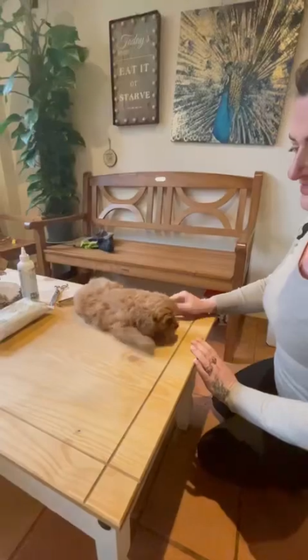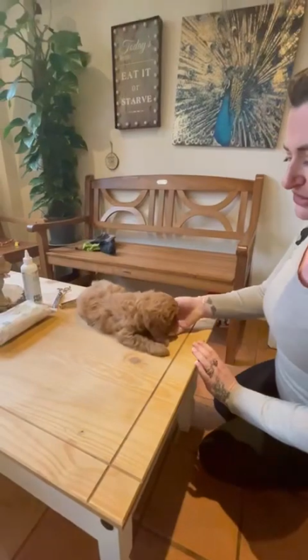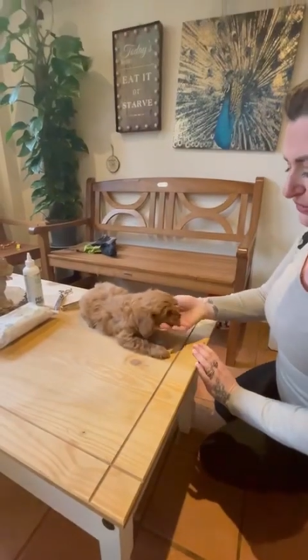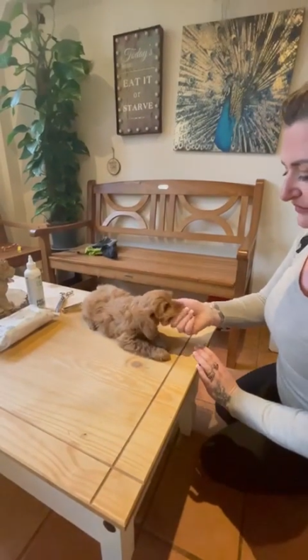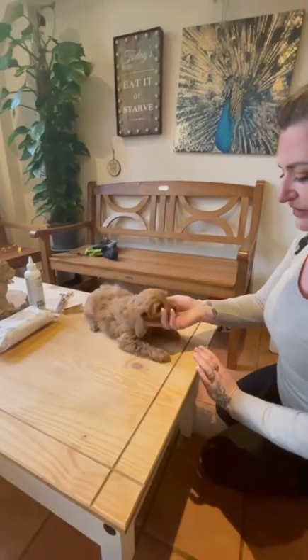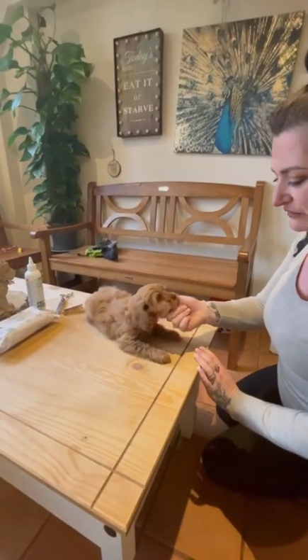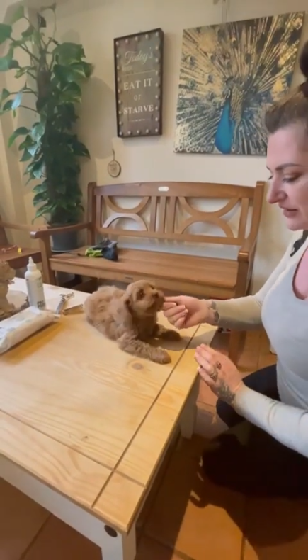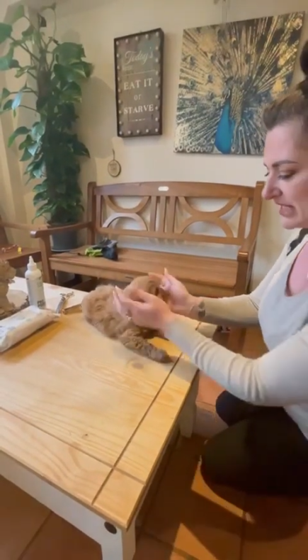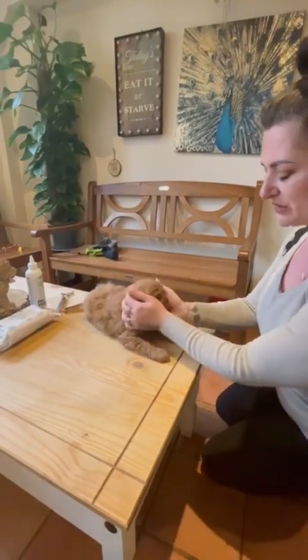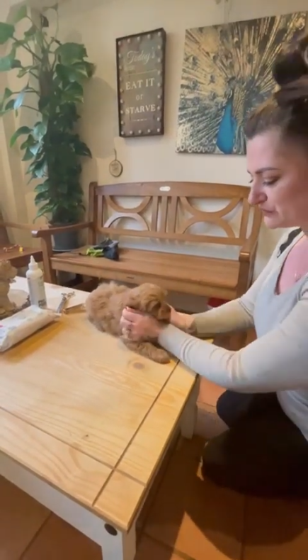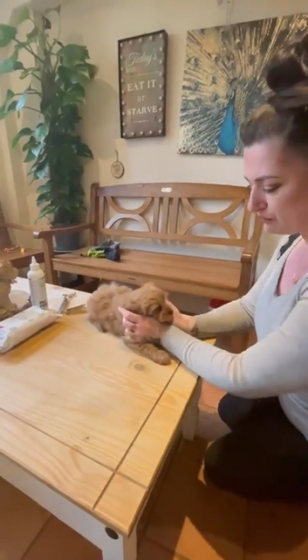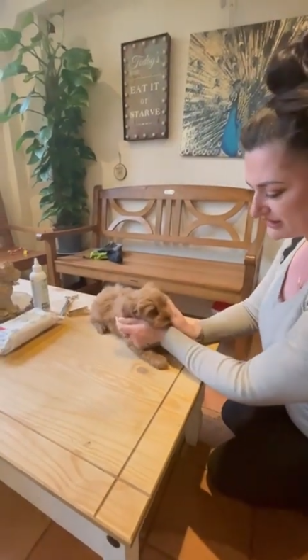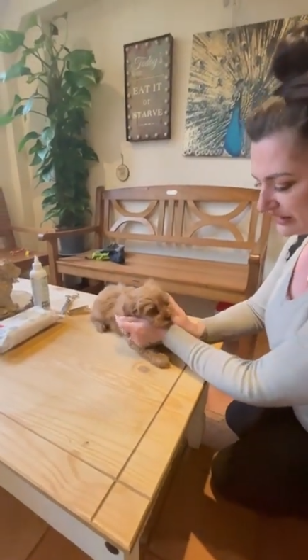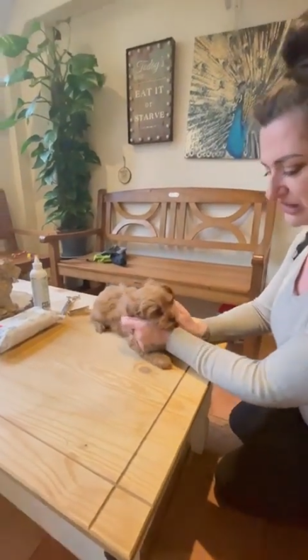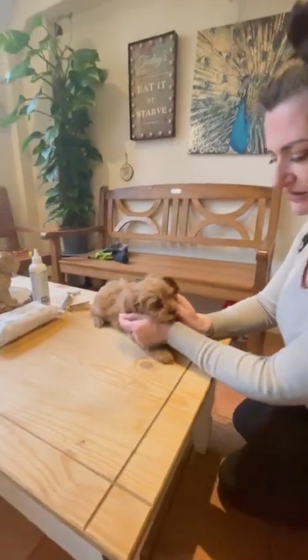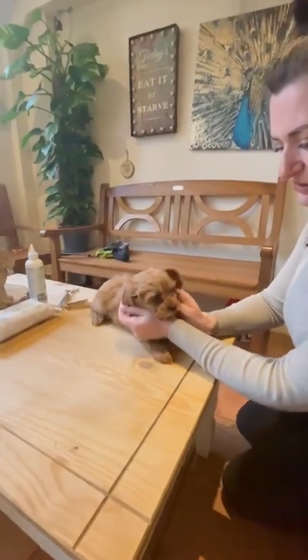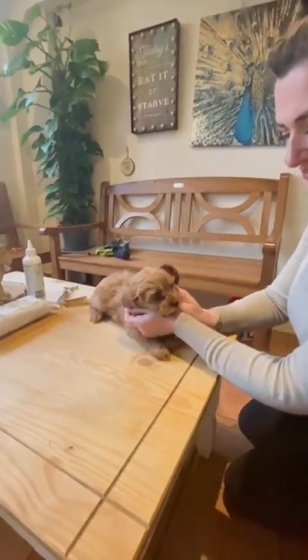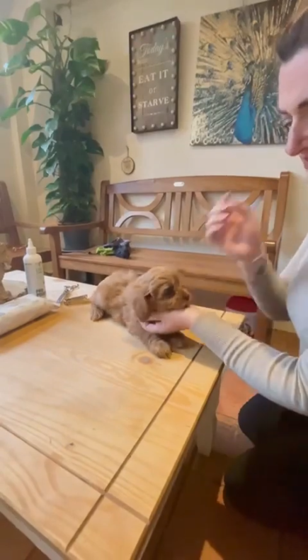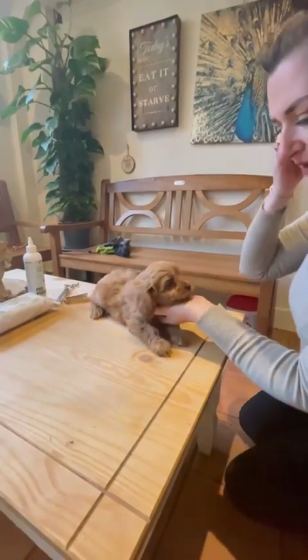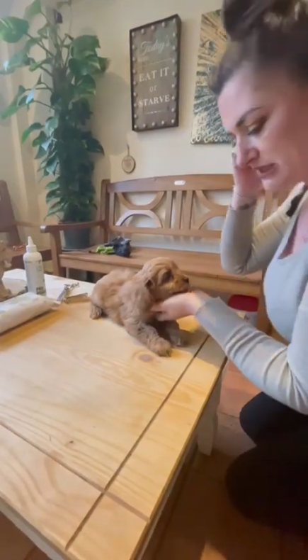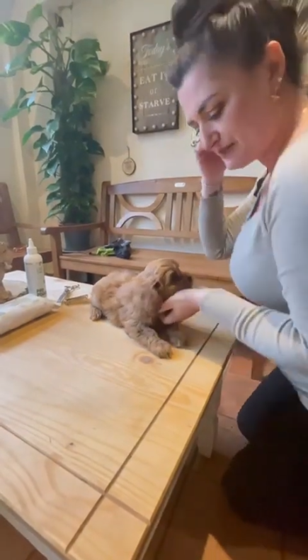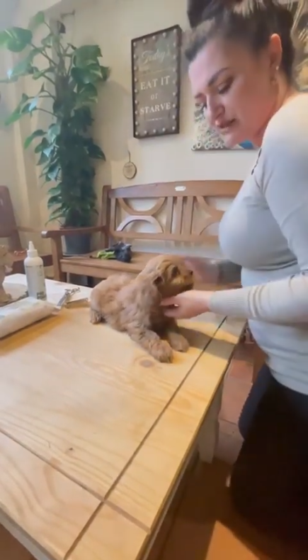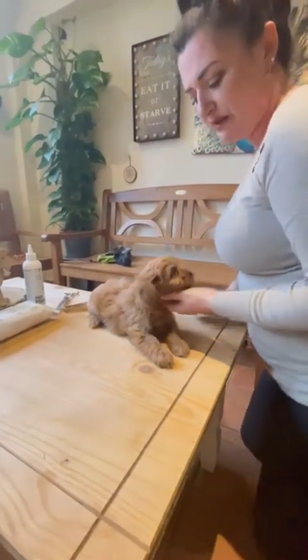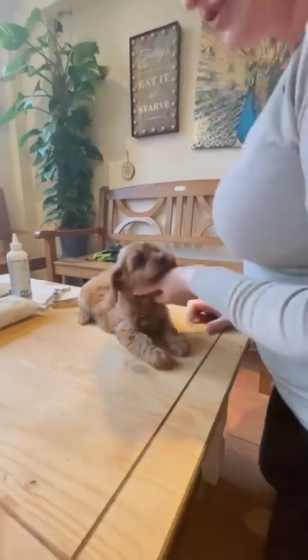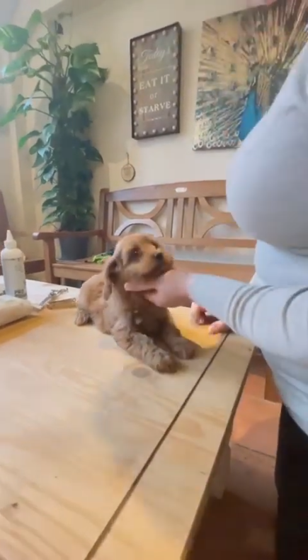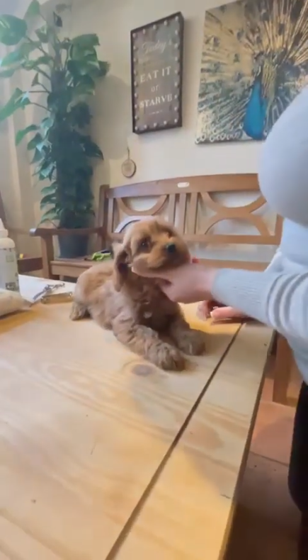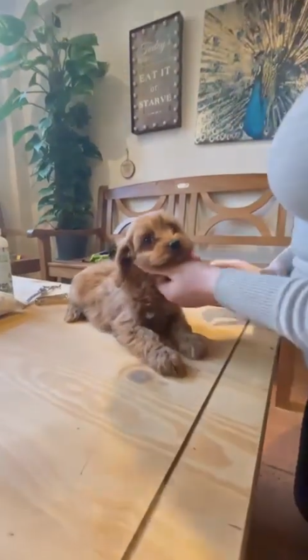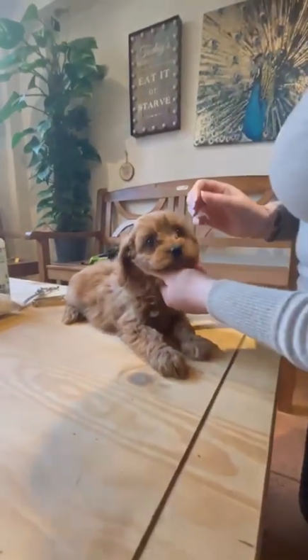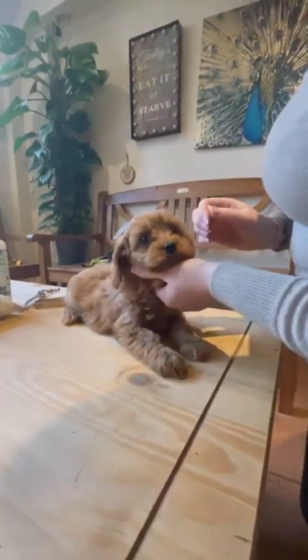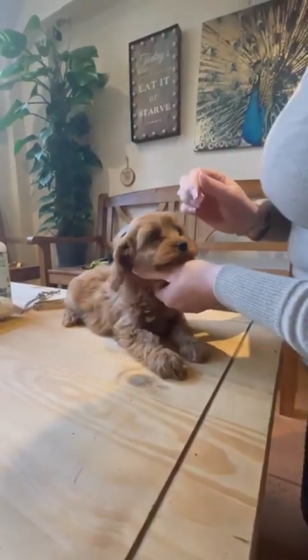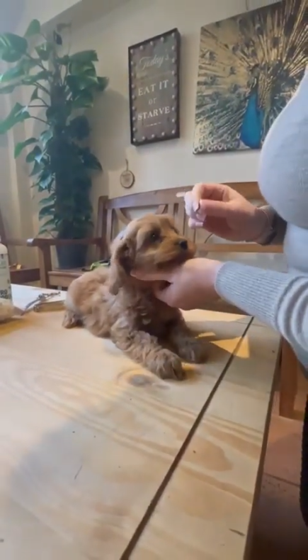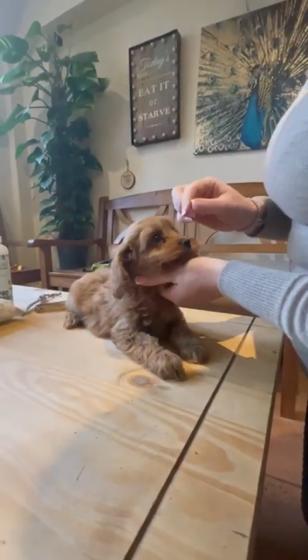I thought we'd do another grooming video because I don't think the last one I've been using for a while is covering absolutely everything that you guys want to see. So this pup, it's not been that long since she's had it done, so I'm going to show you the basics.